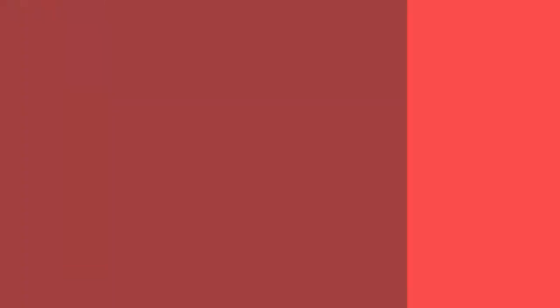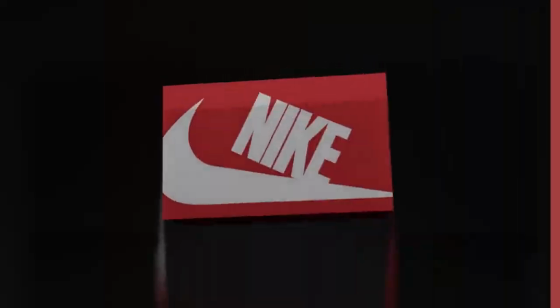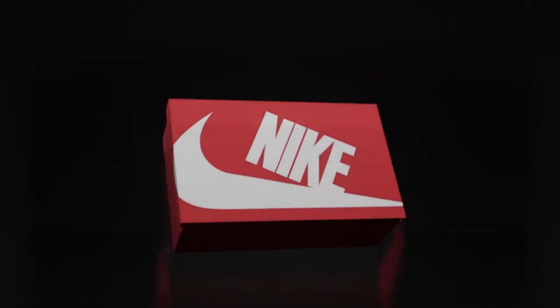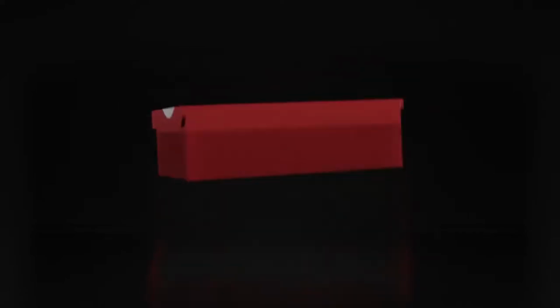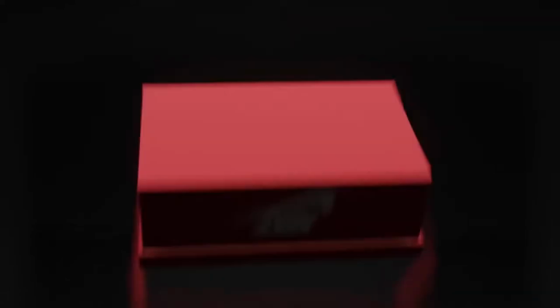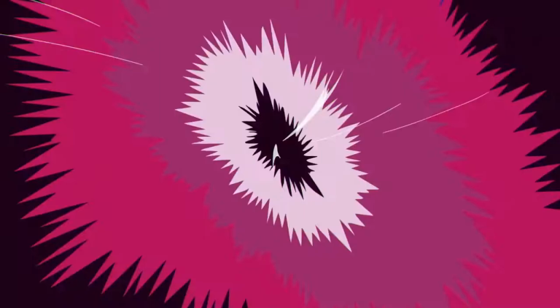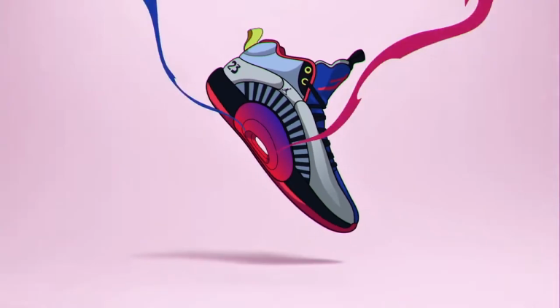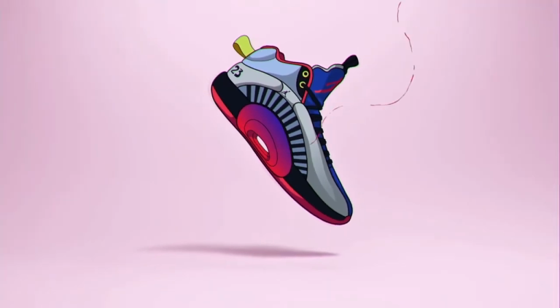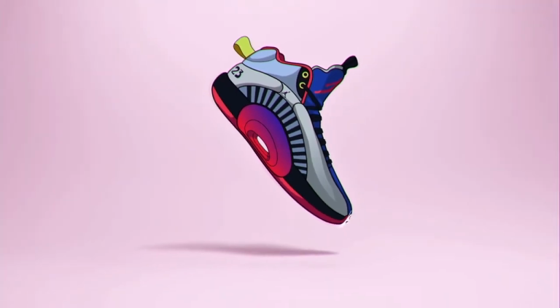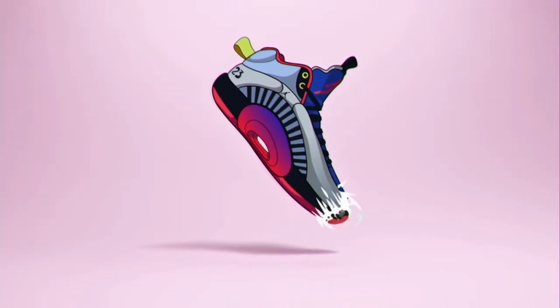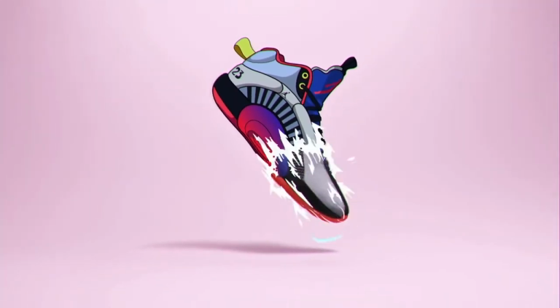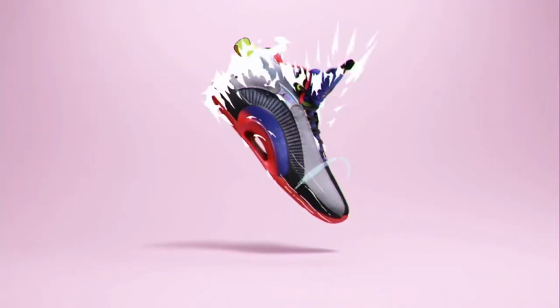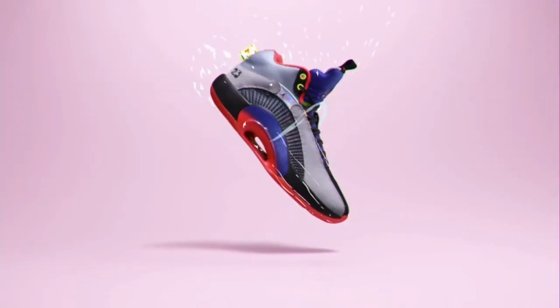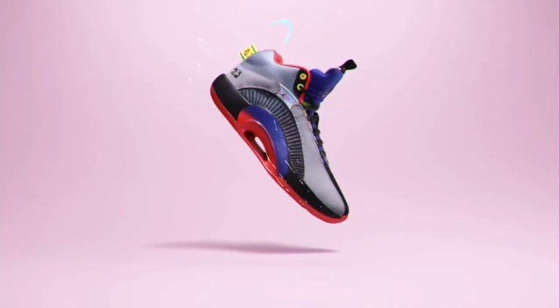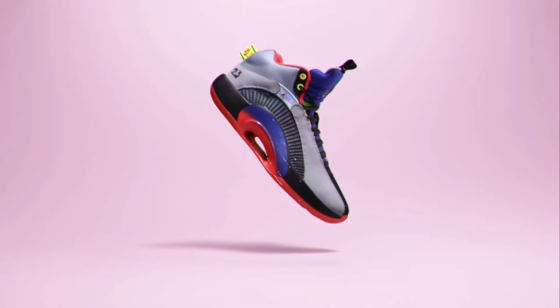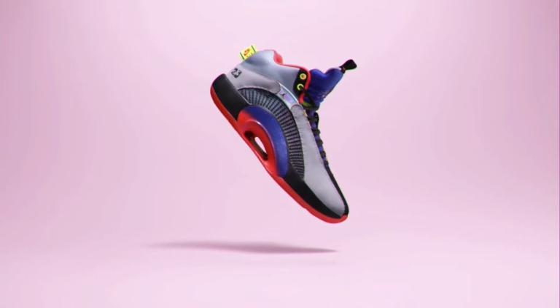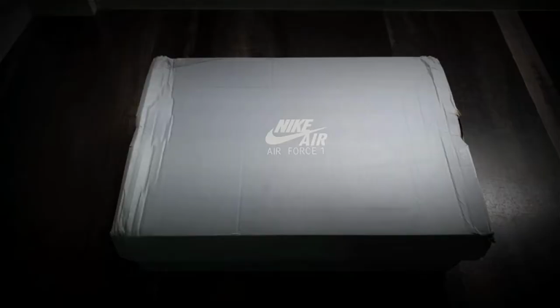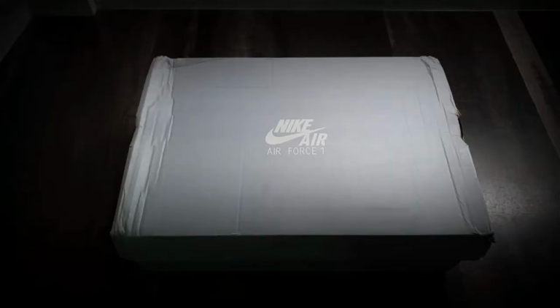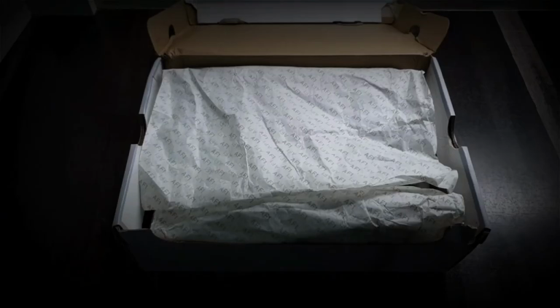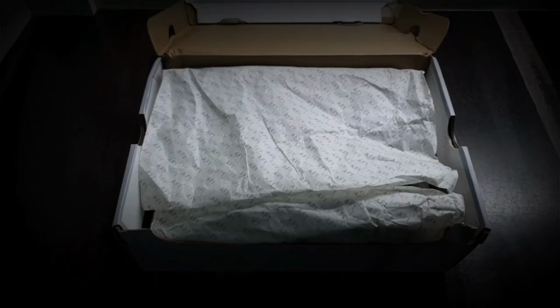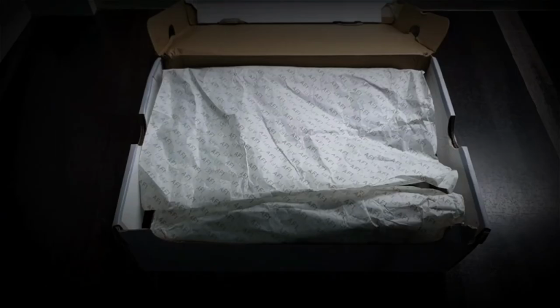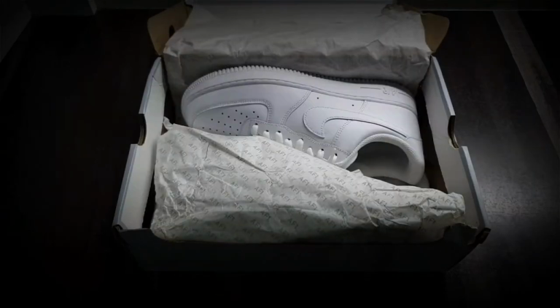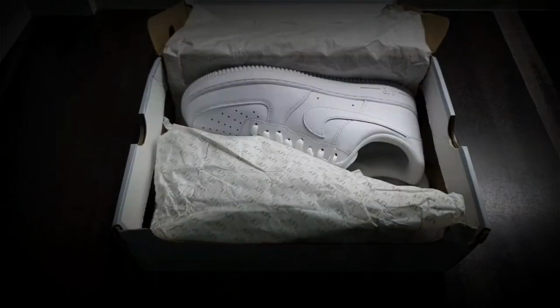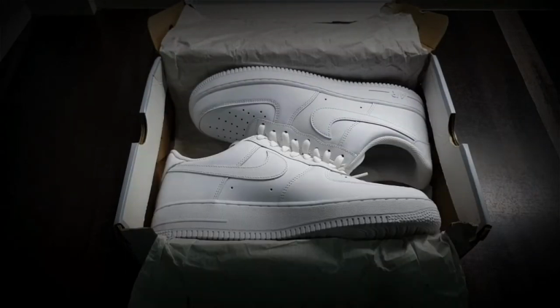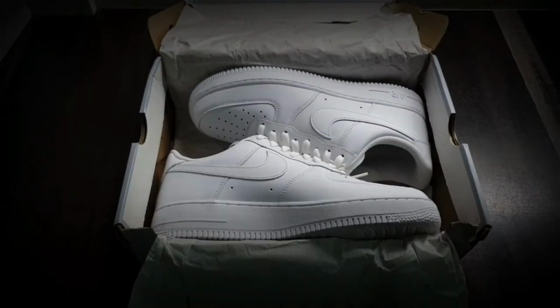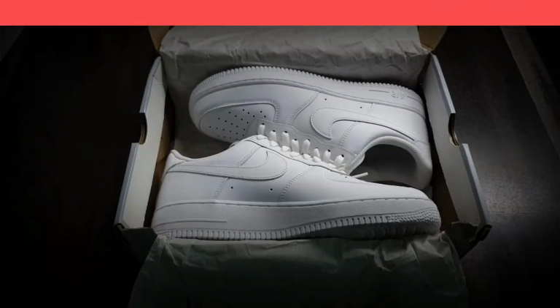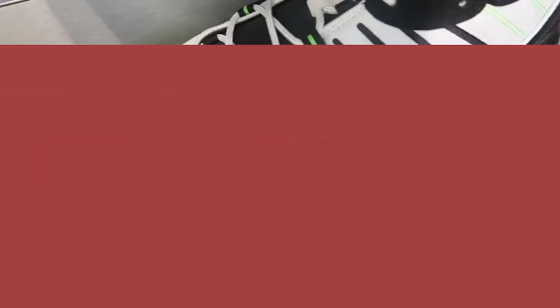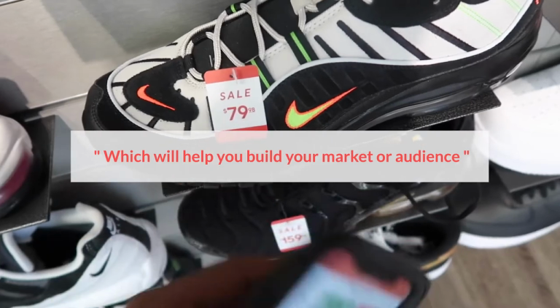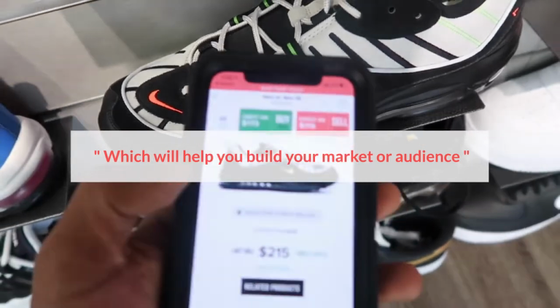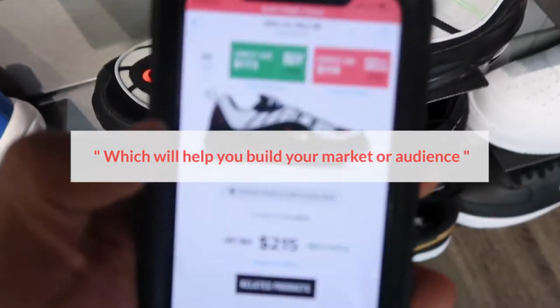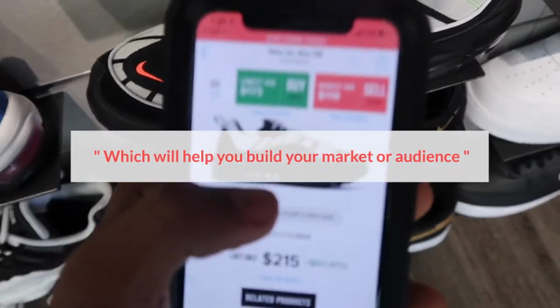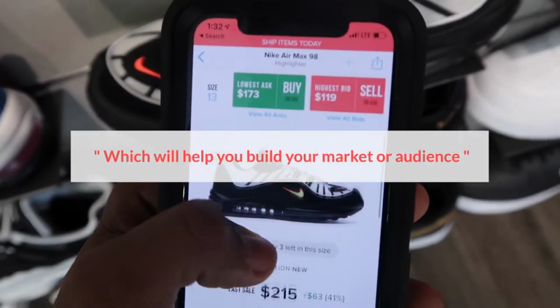You have to be experts in identifying what sneakers would perform well in the secondary market and when to sell. You must also know the supply of high demand or the most coveted sneakers, which will help you build your market or audience.